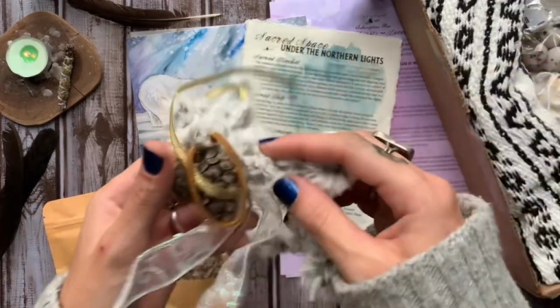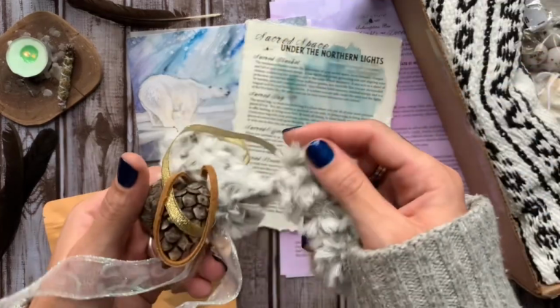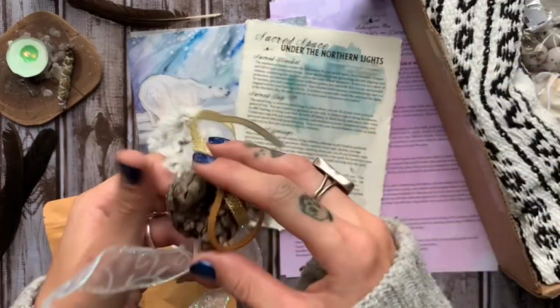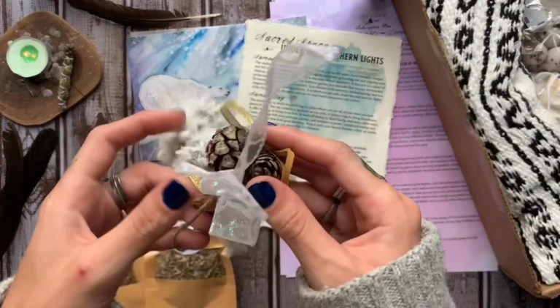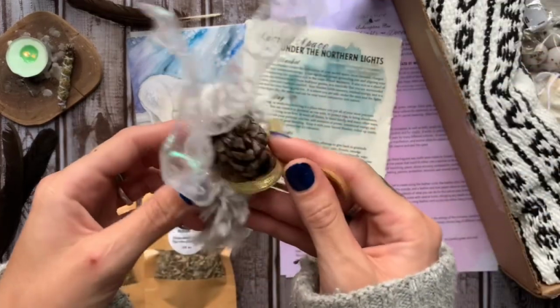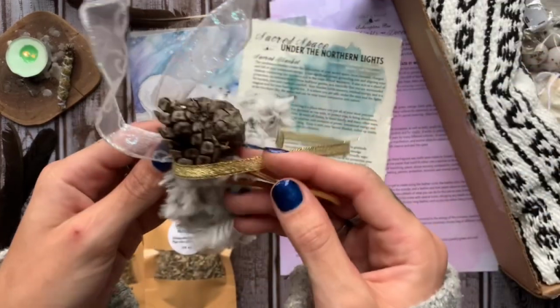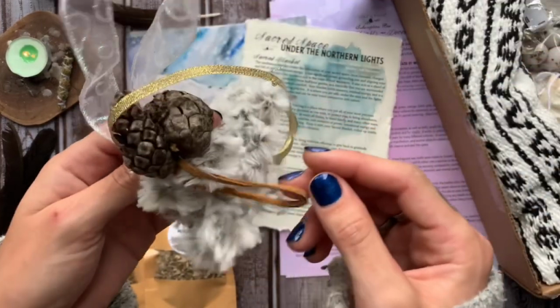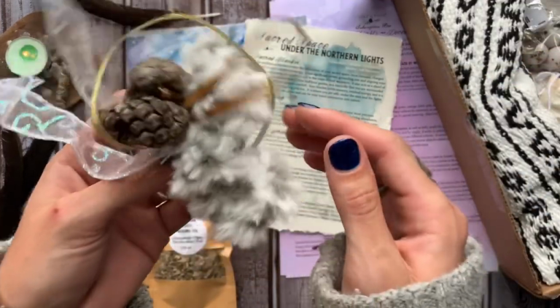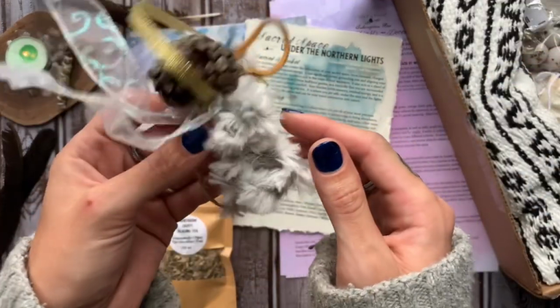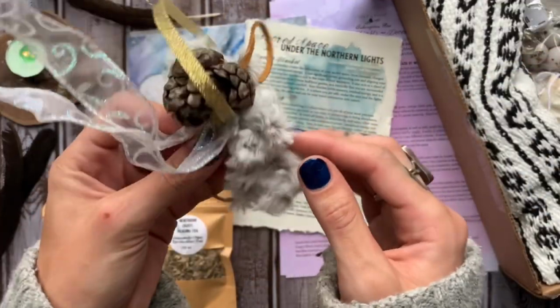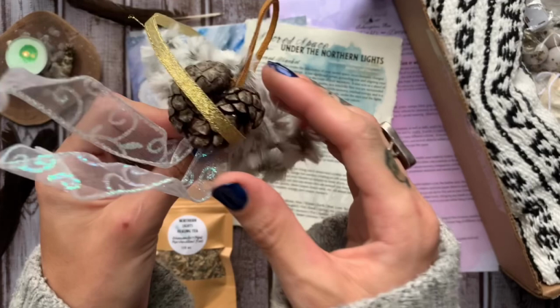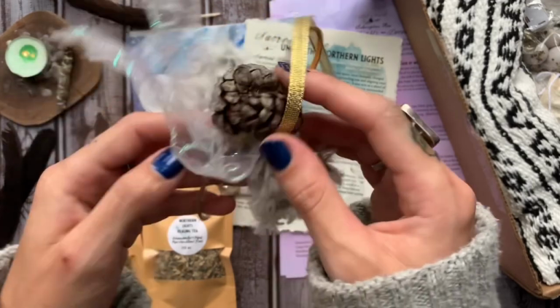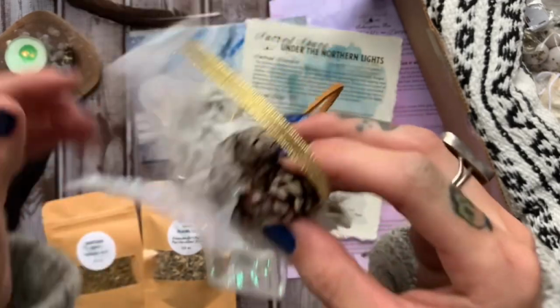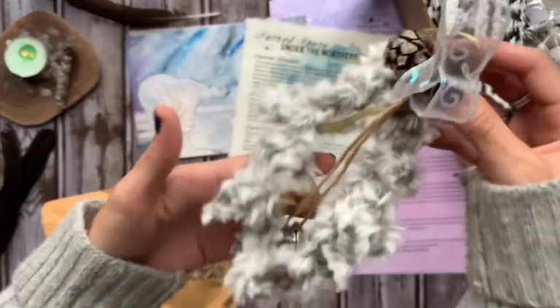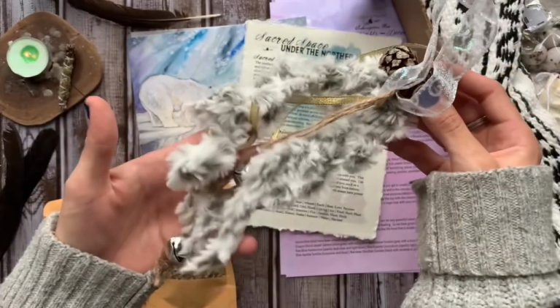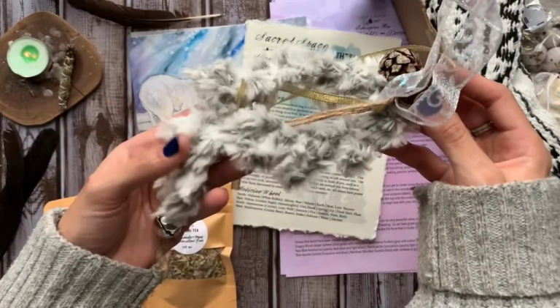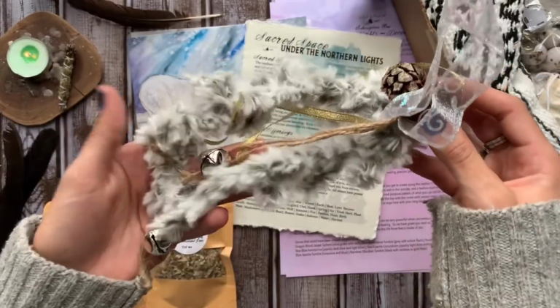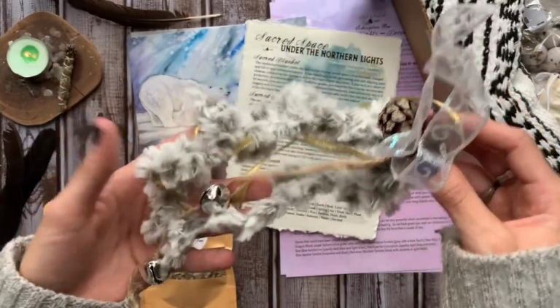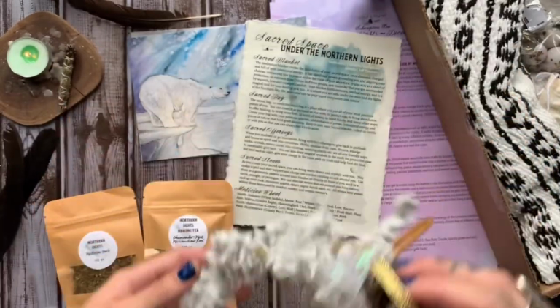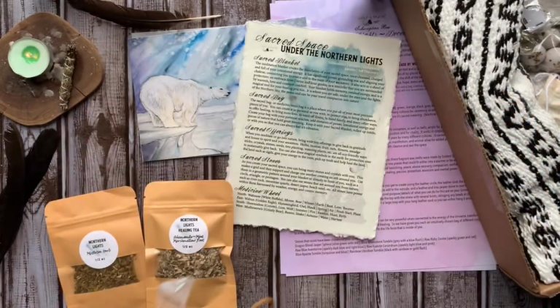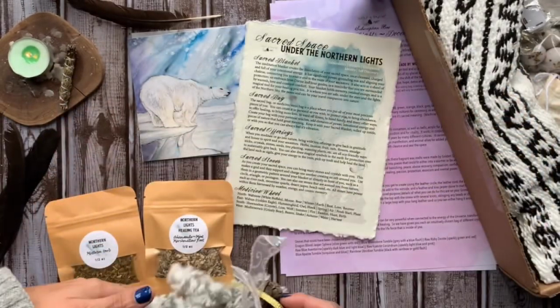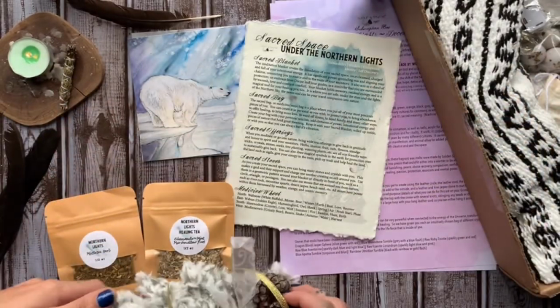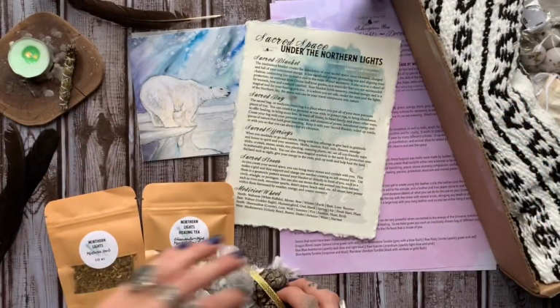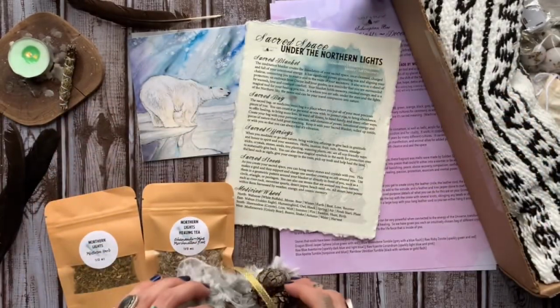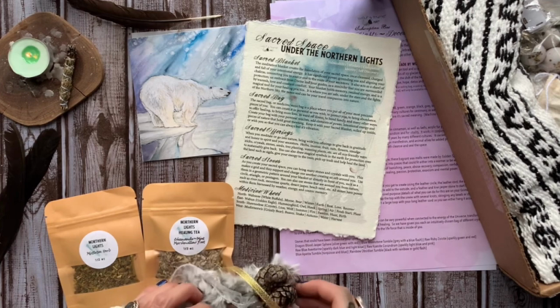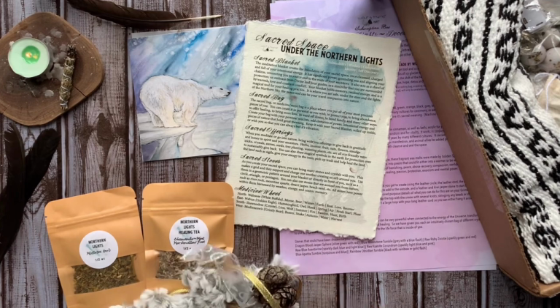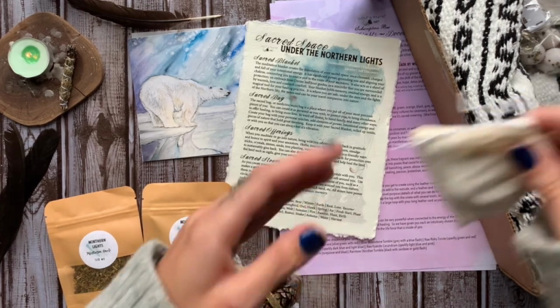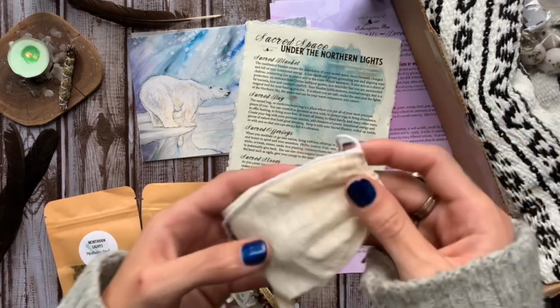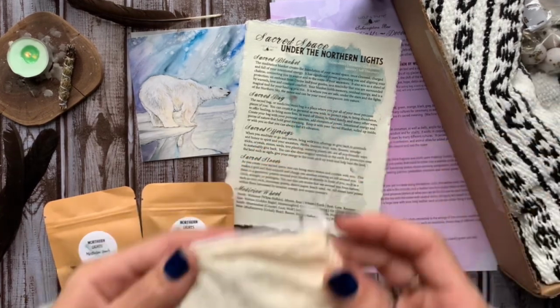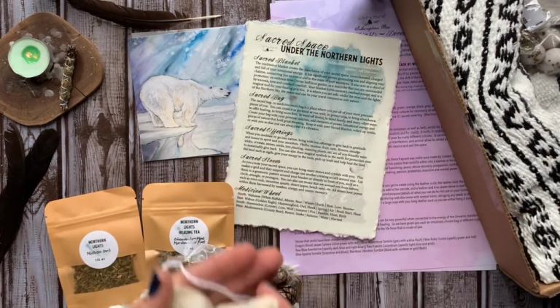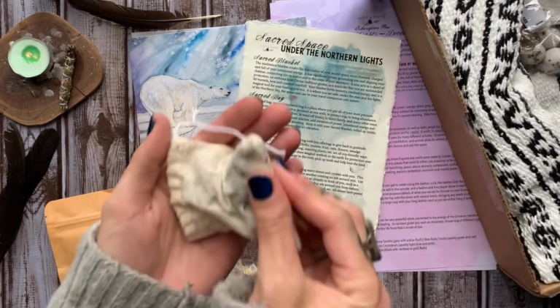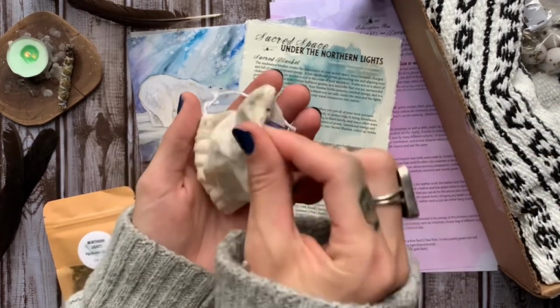After that, we have a pine protection door hanger. Pine is used for abundance, healing, opening the door between realms, wisdom, and vitality. It works in conjunction with the cinnamon to also give you amplified protection and power.